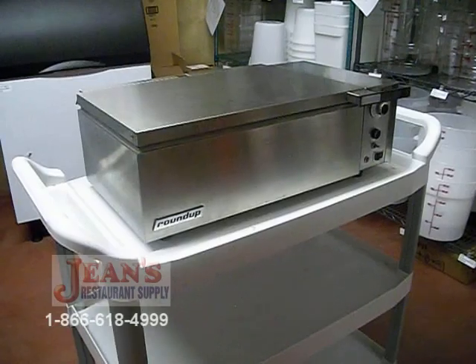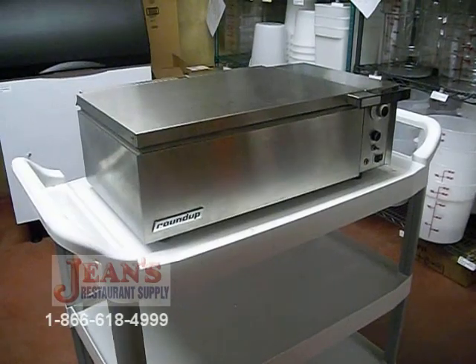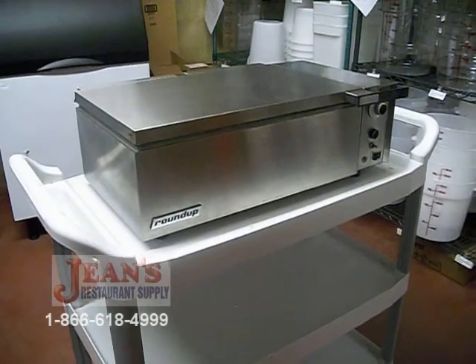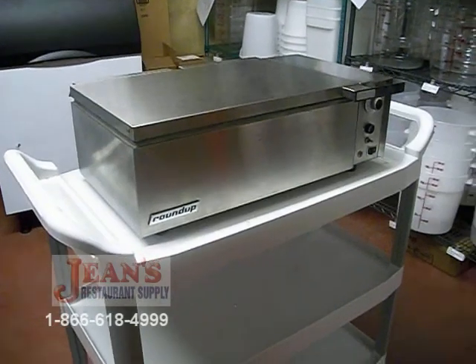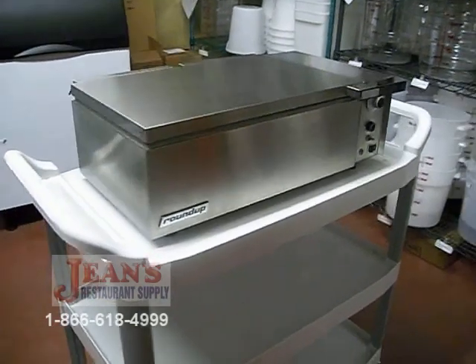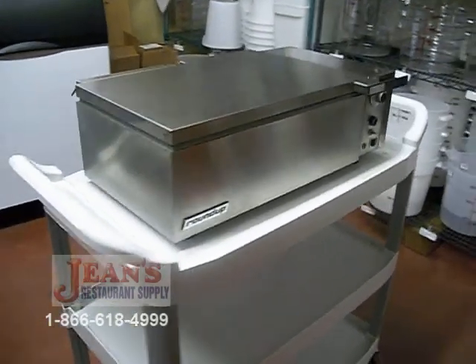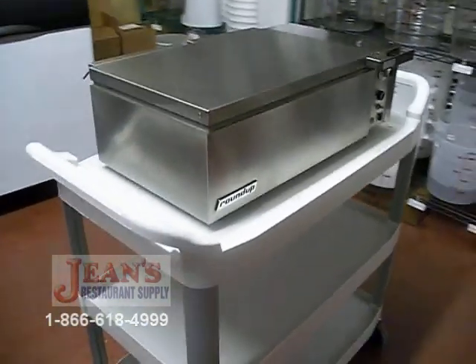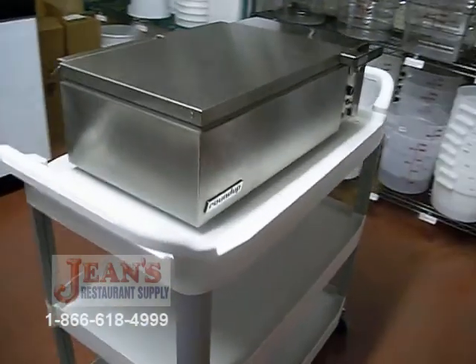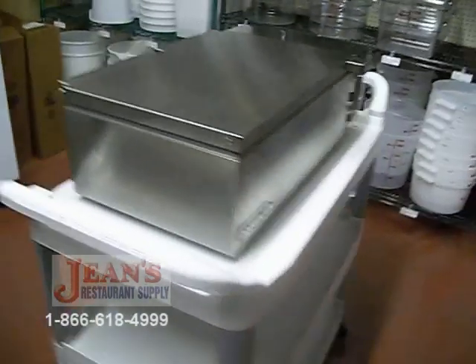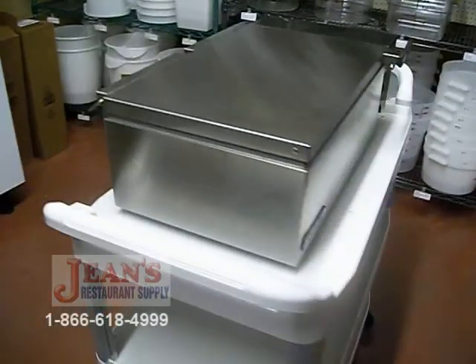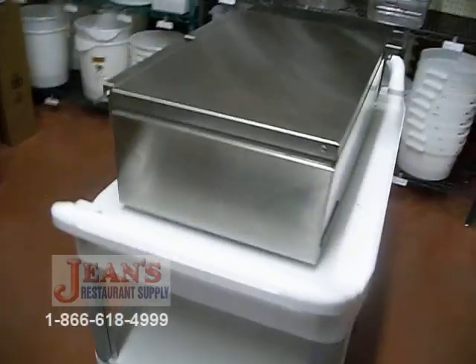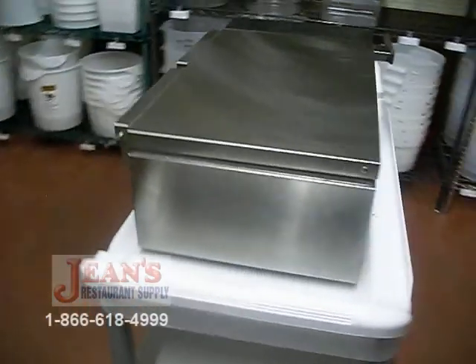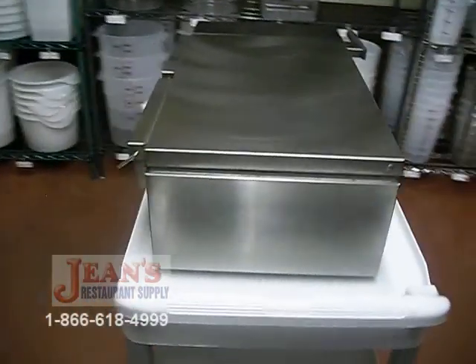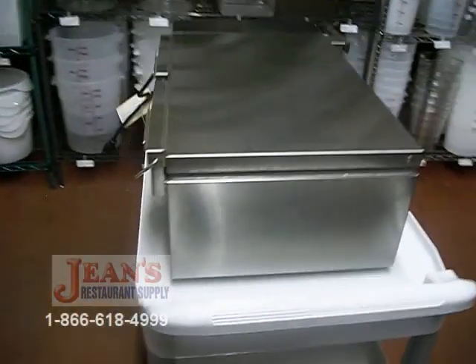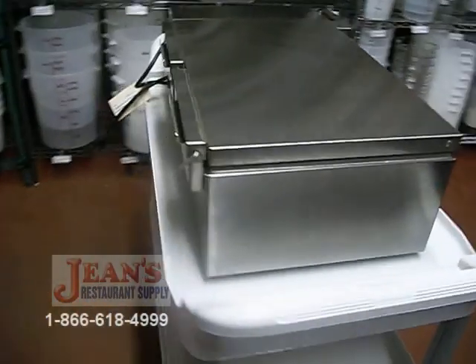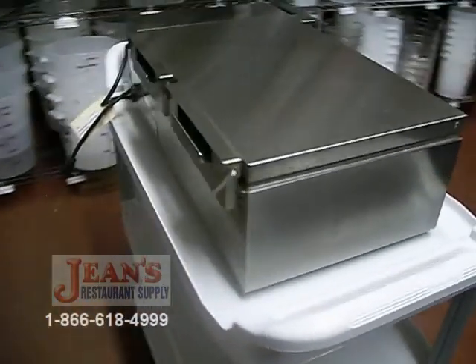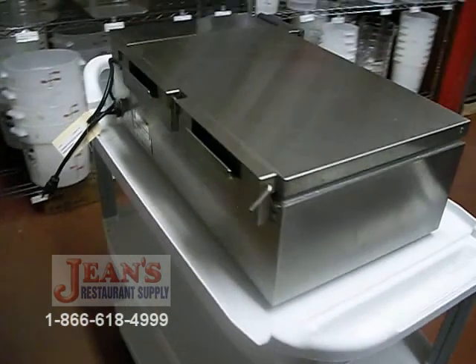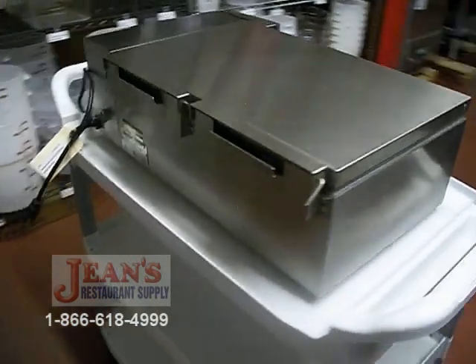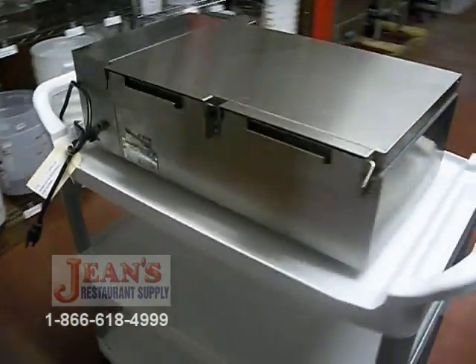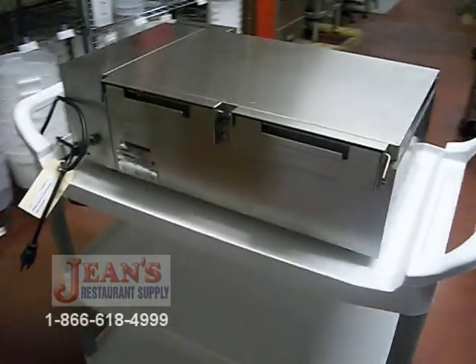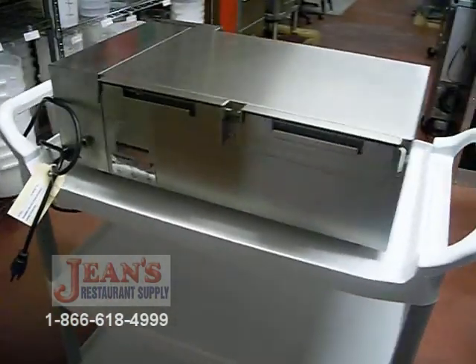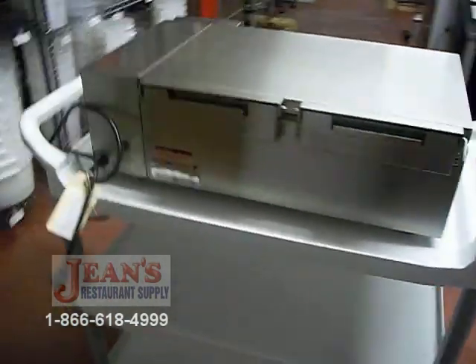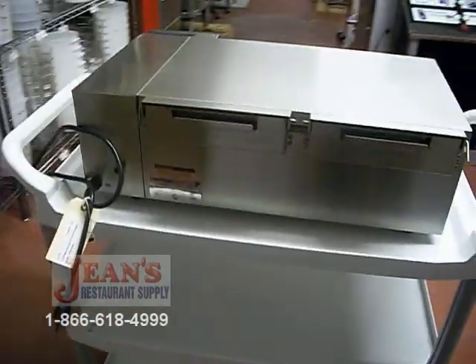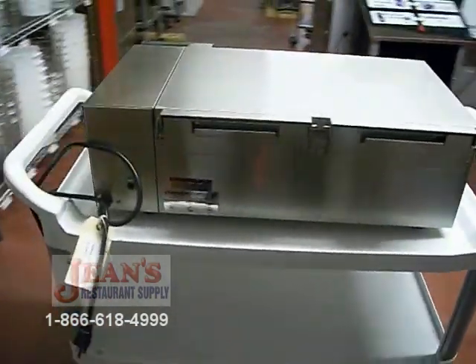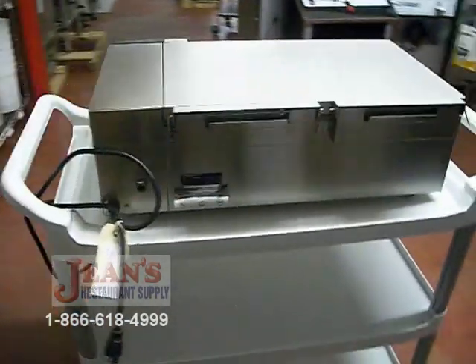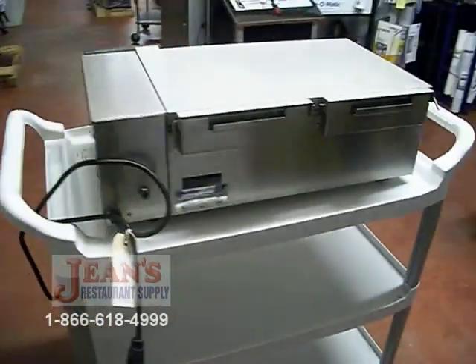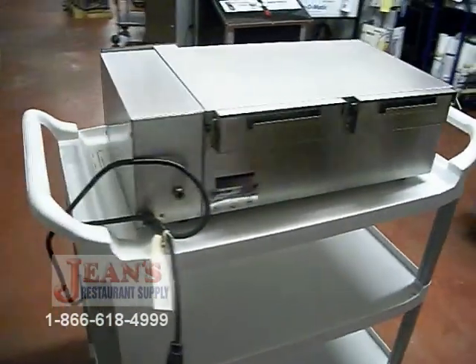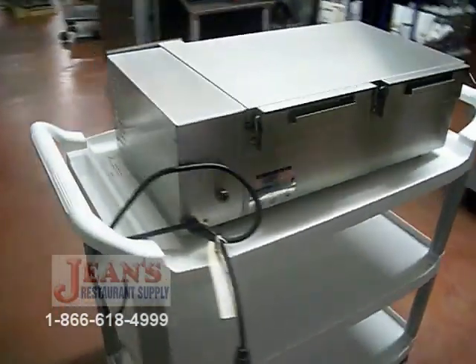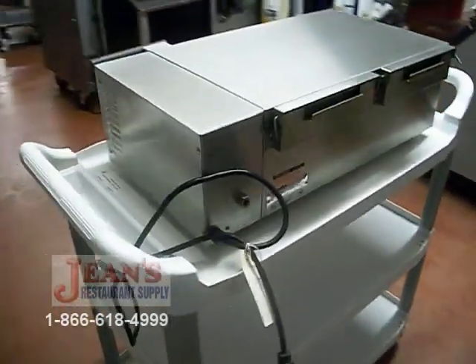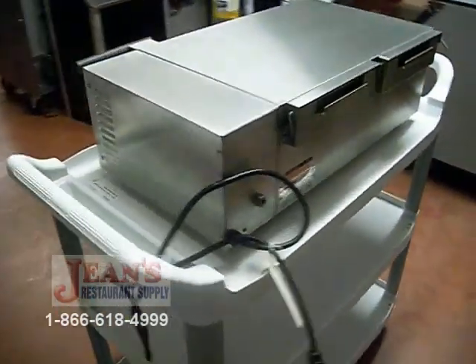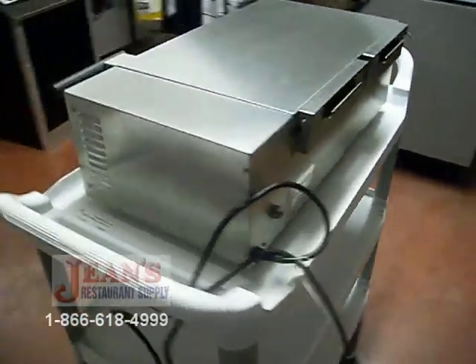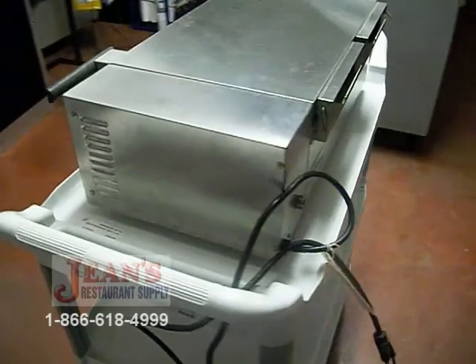This is a deluxe food warmer model DF-WF-260C by Roundup. It is constructed of stainless steel exterior and interior.